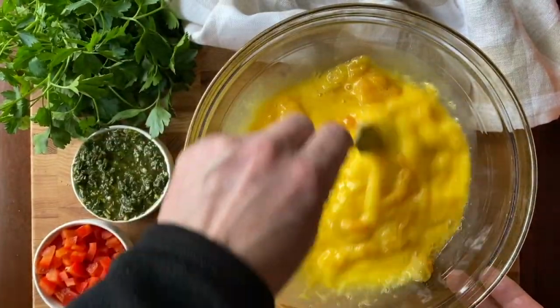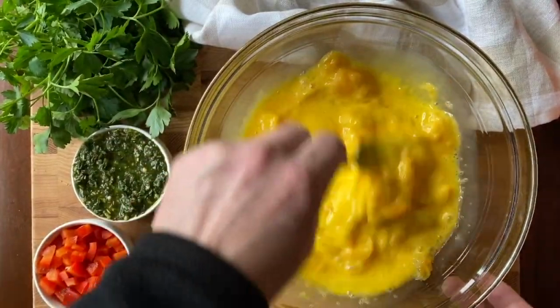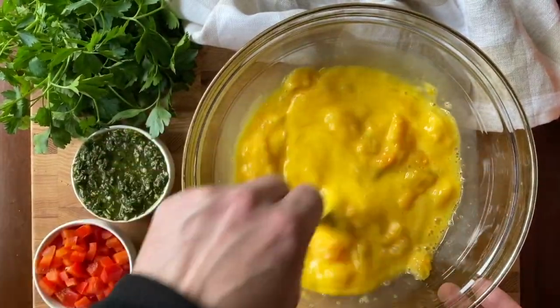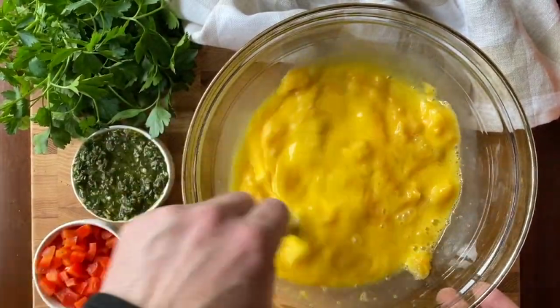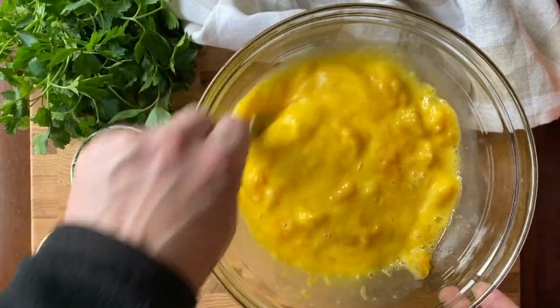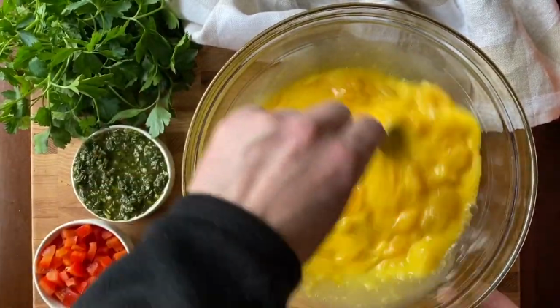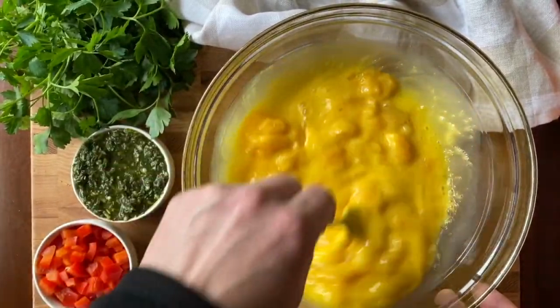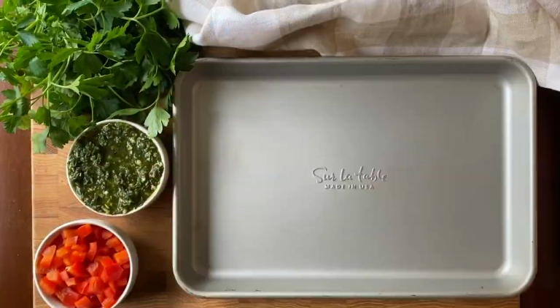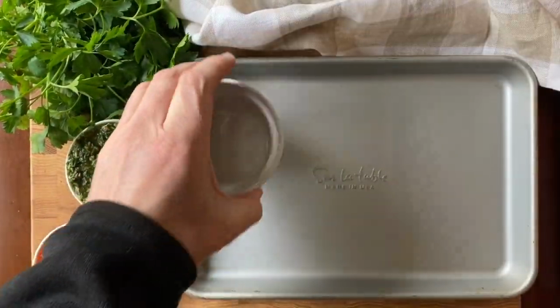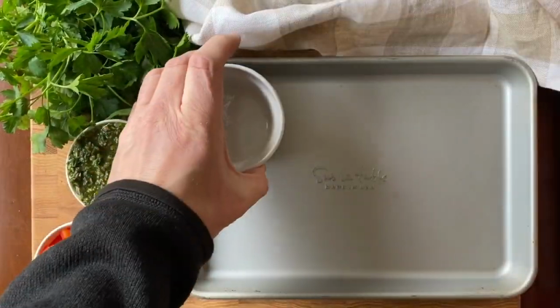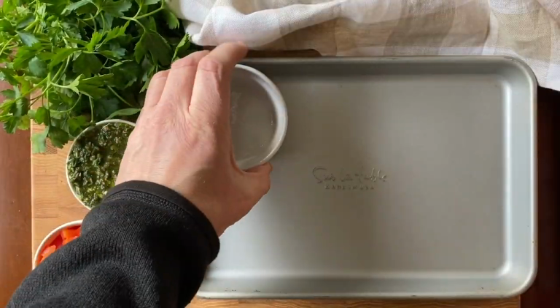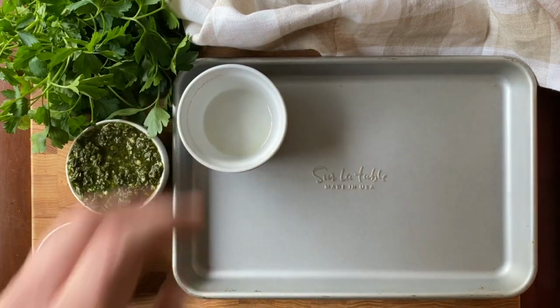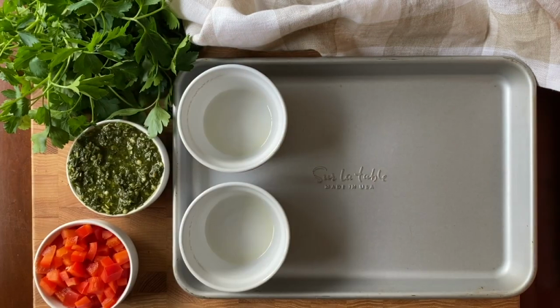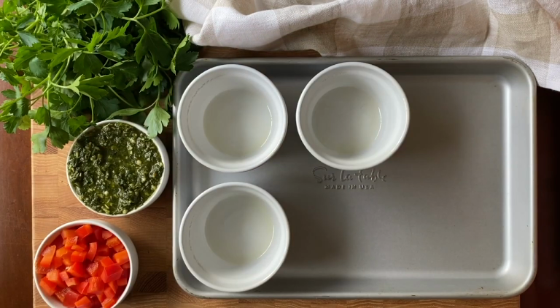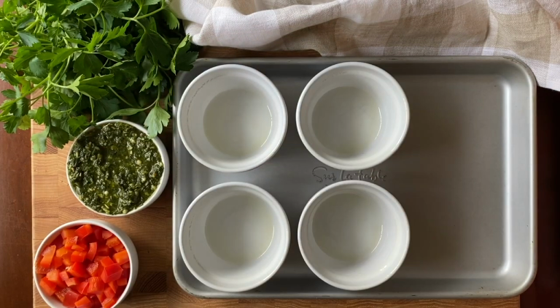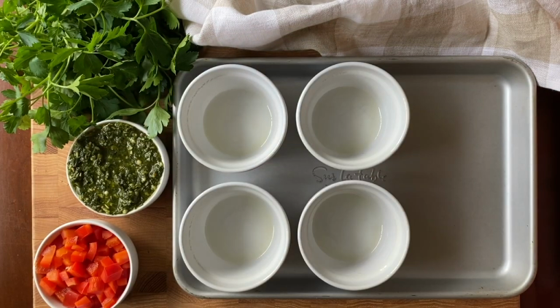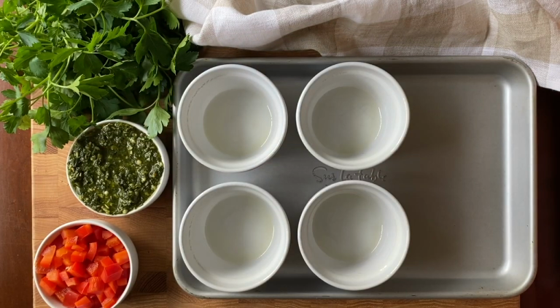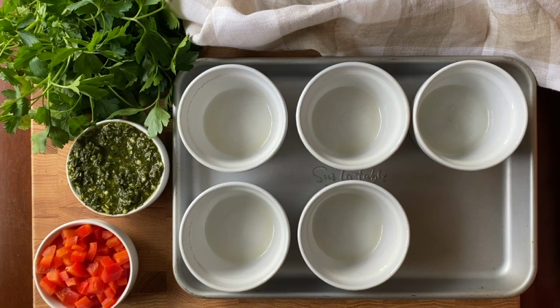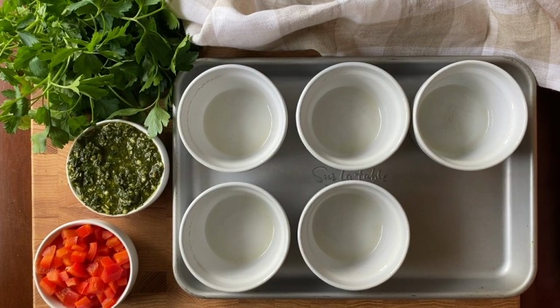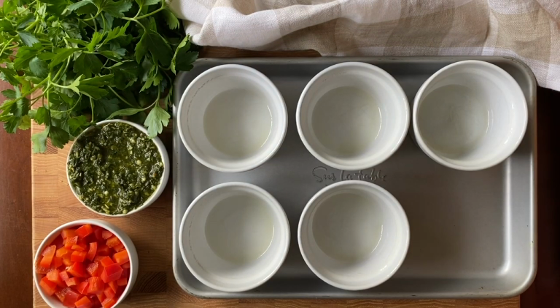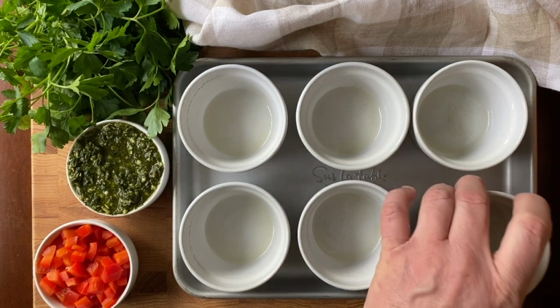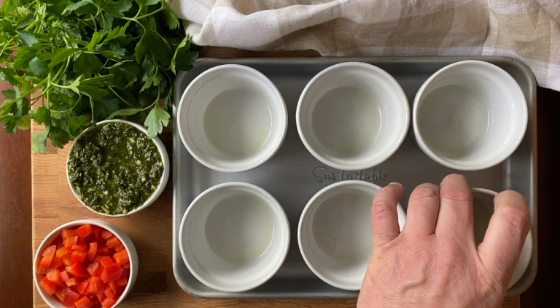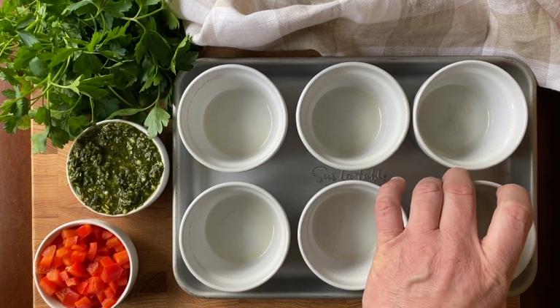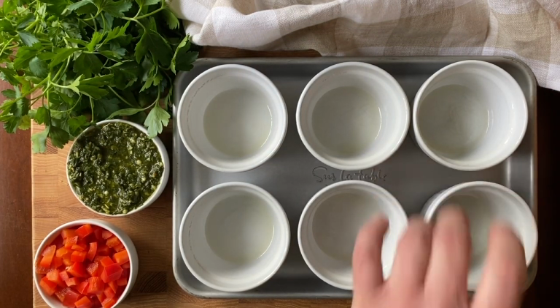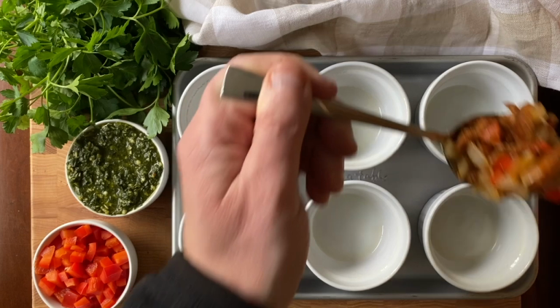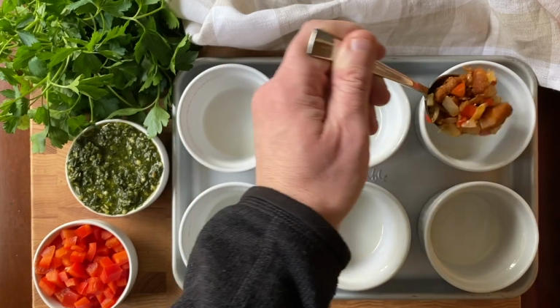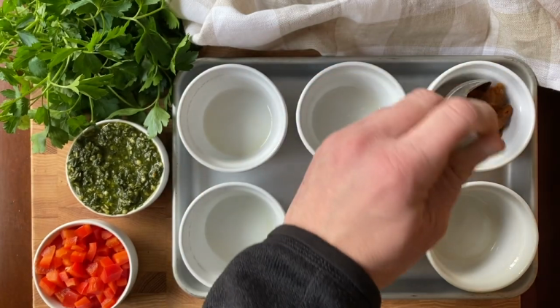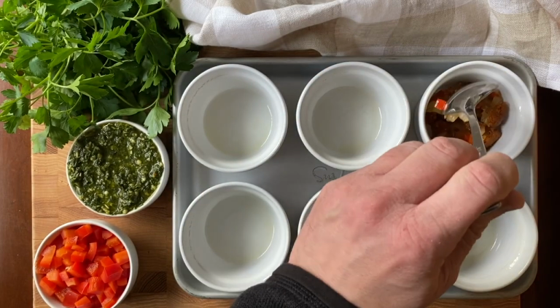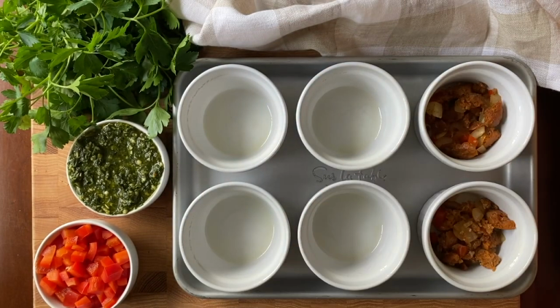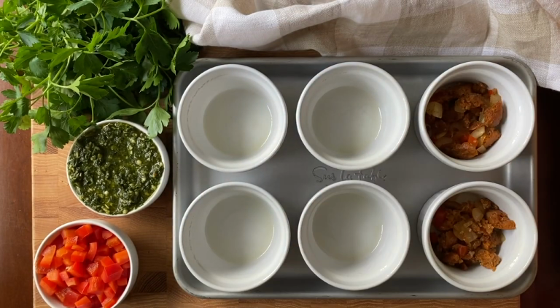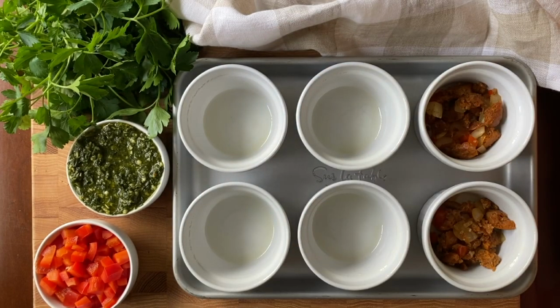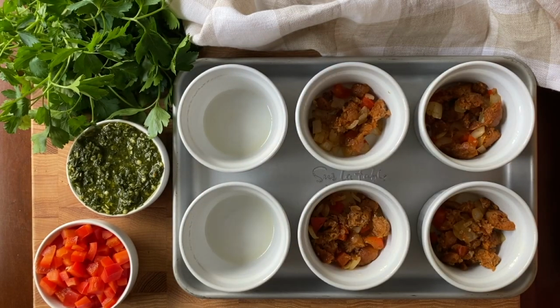Now start building your egg cups by adding a heaping spoonful of the sausage mixture to each single-serve ramekin. Fill each with egg custard, leaving about half an inch at the top.